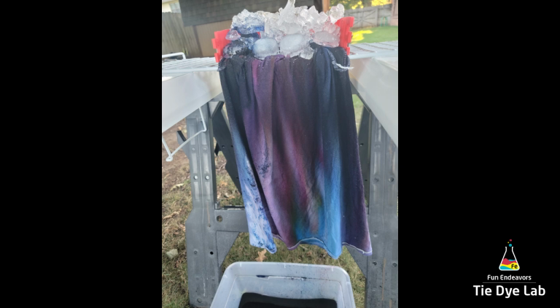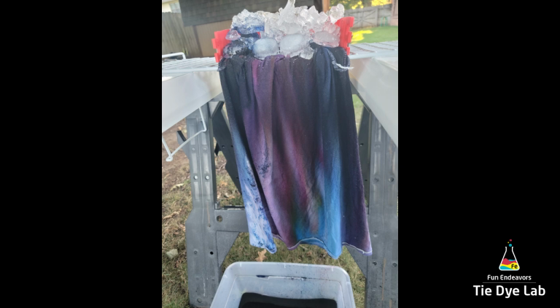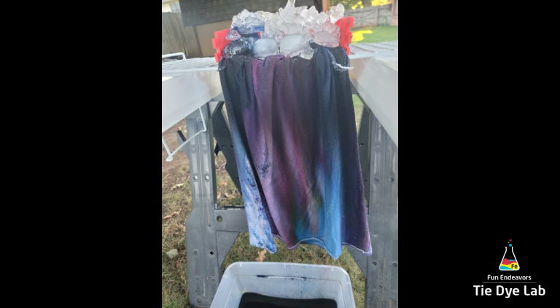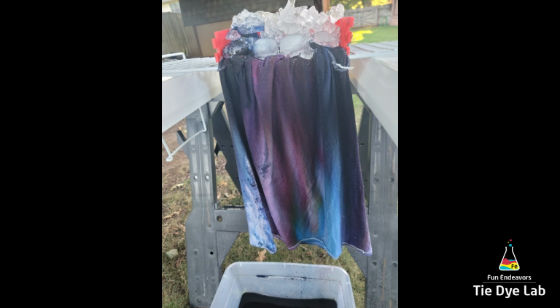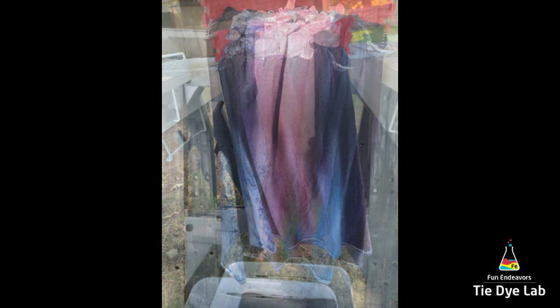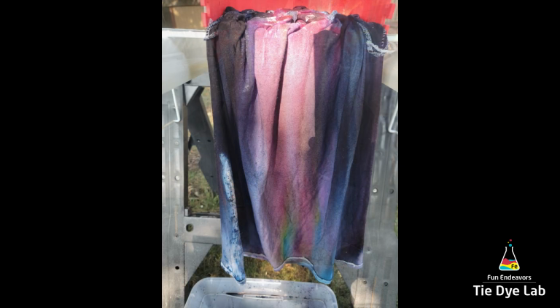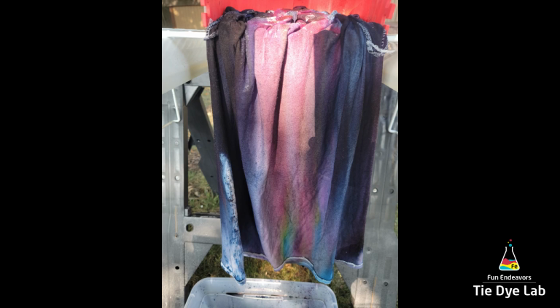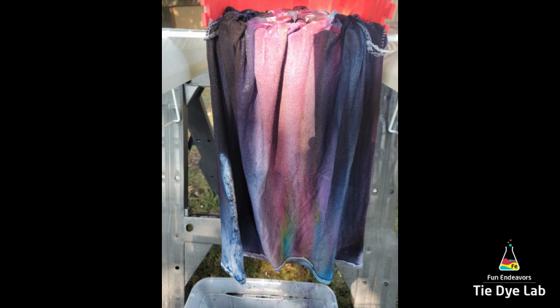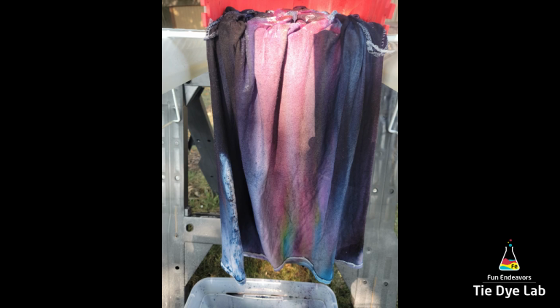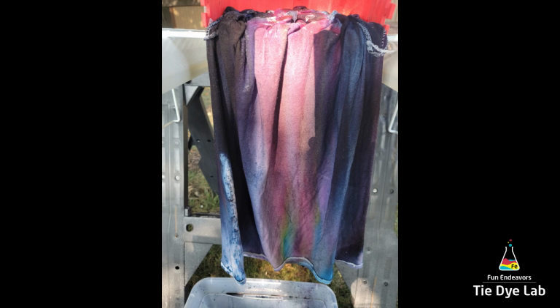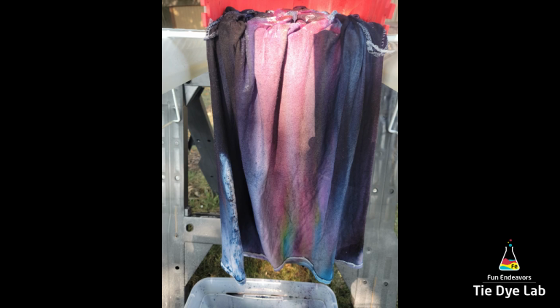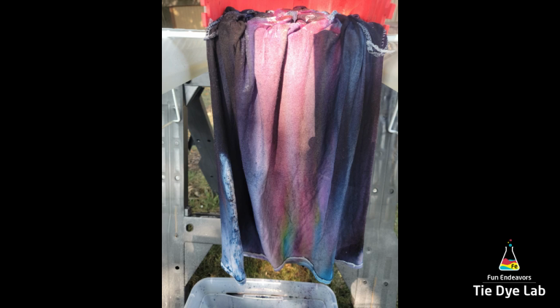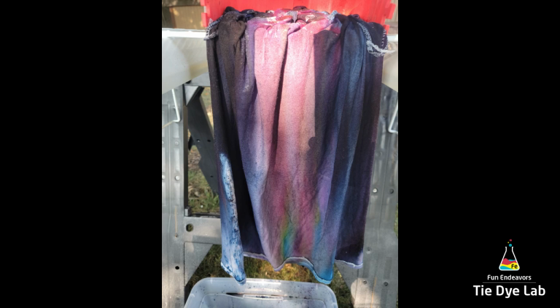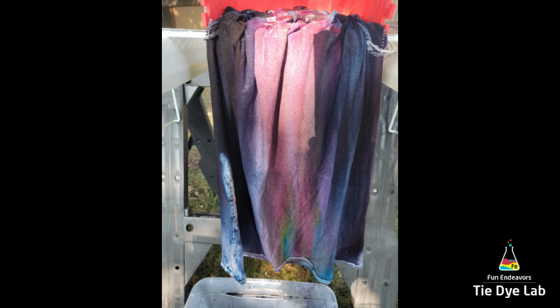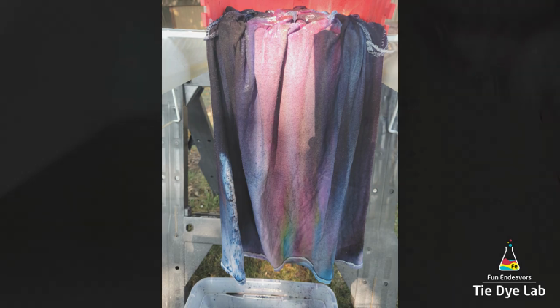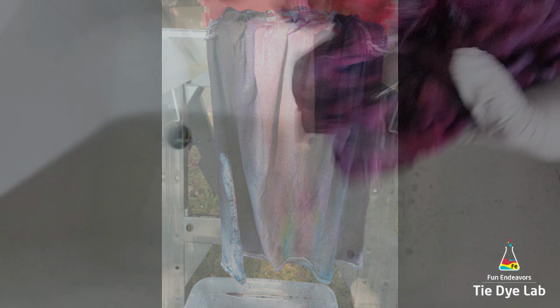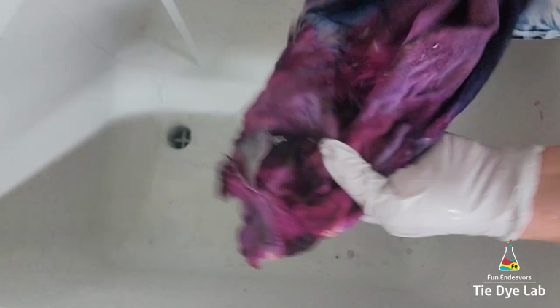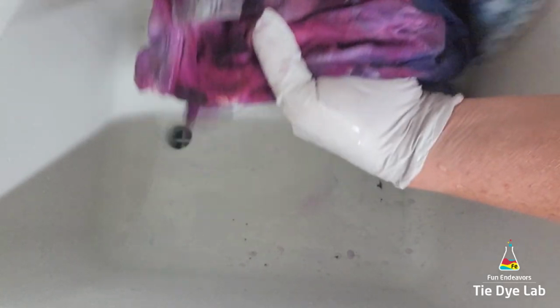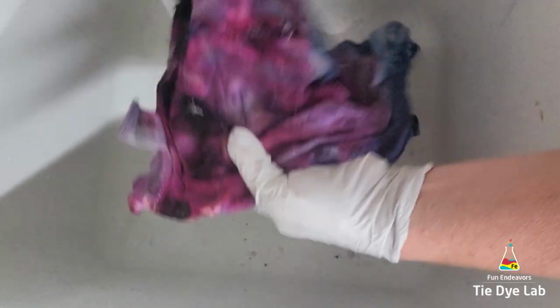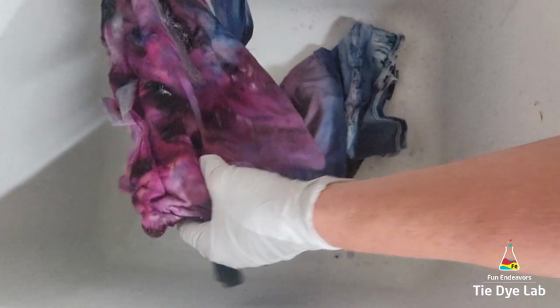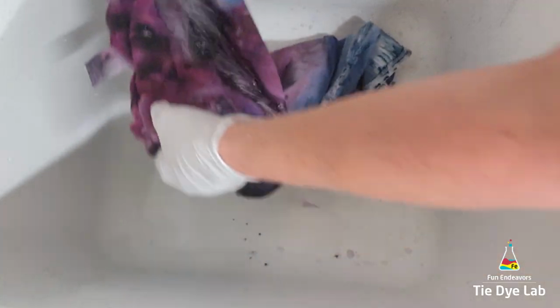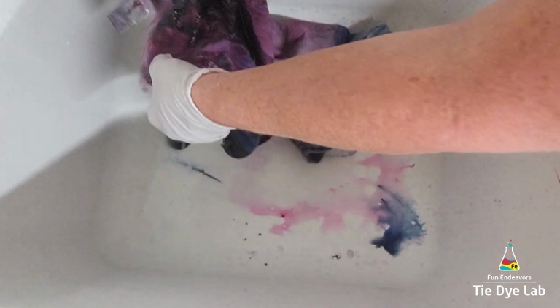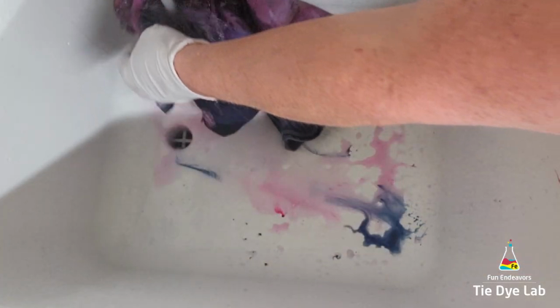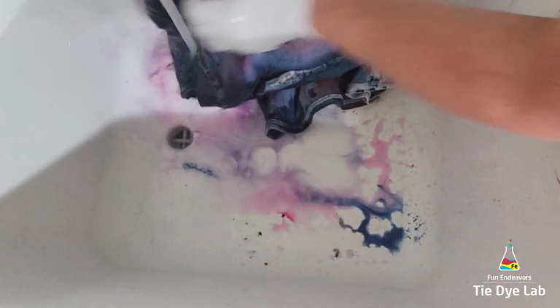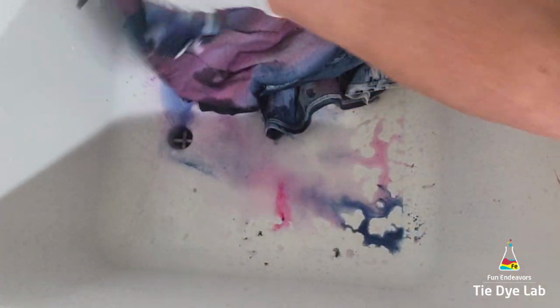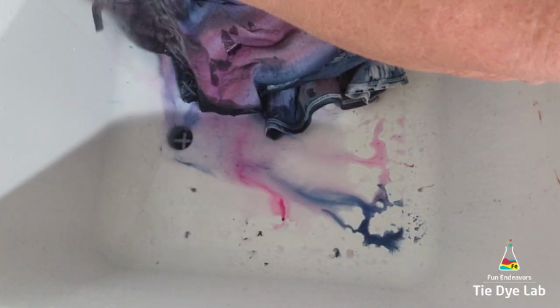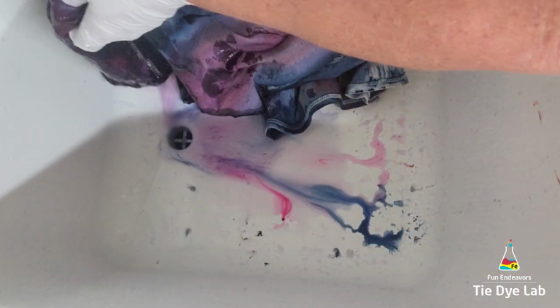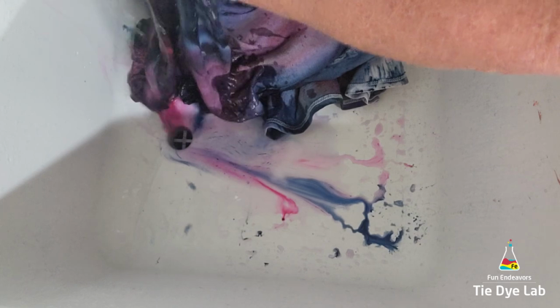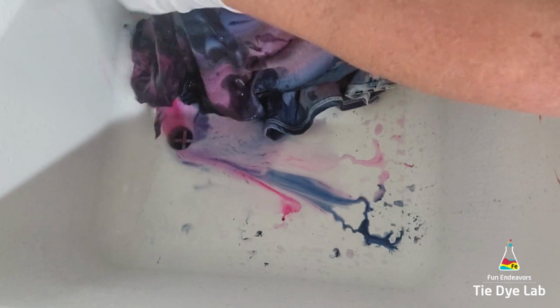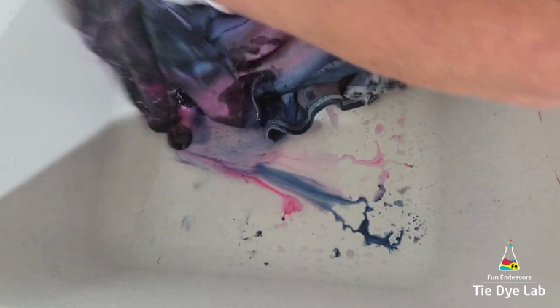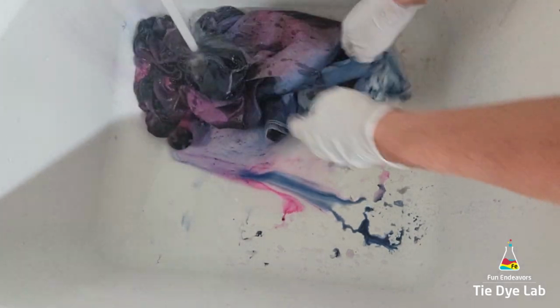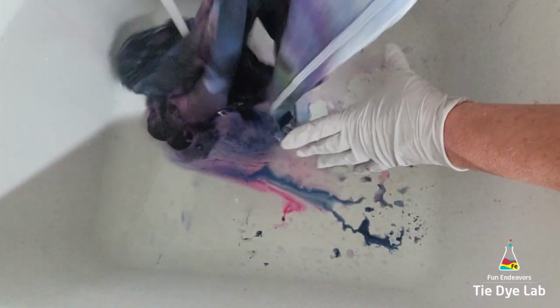I went ahead and left the shirt for about 12 to 15 hours. The shirt fully dried out, but I left it long enough in a hot enough environment that the dye had plenty of time and heat to bond properly with the fabric.